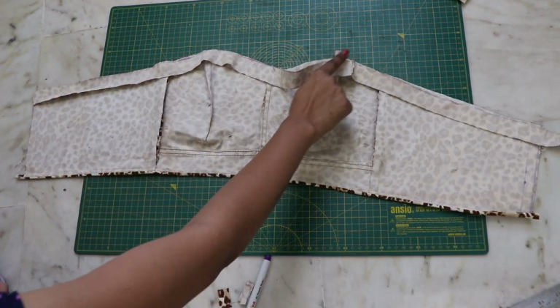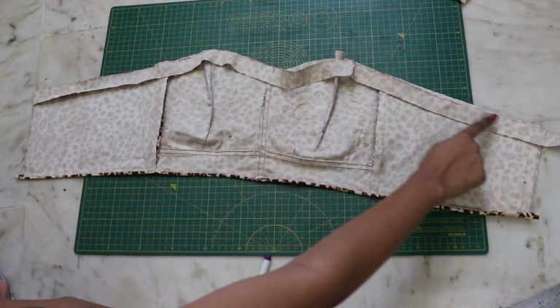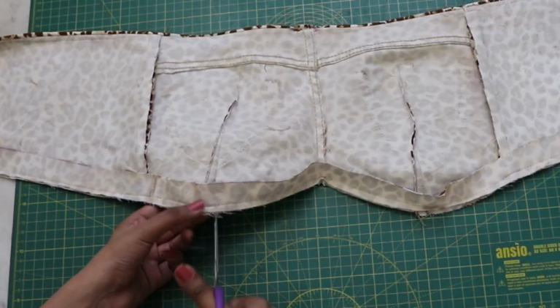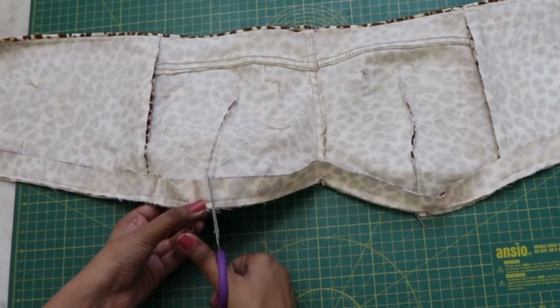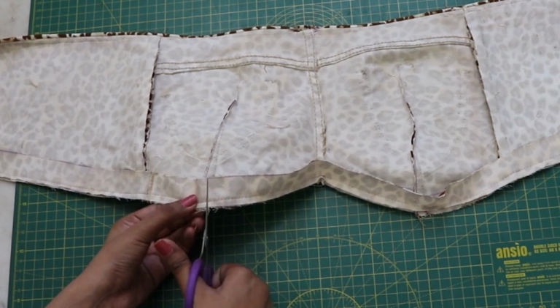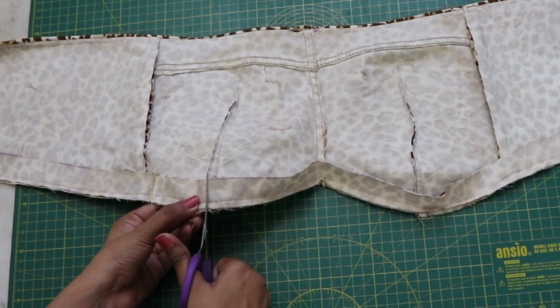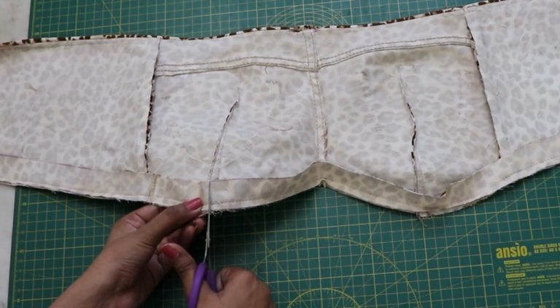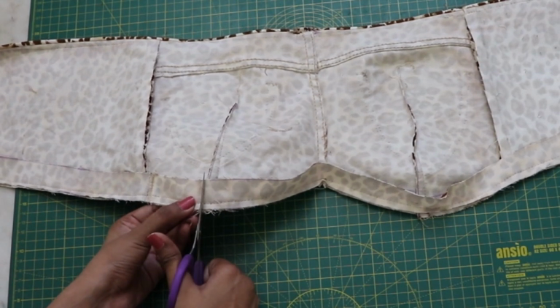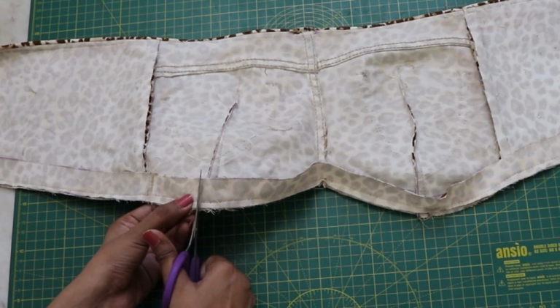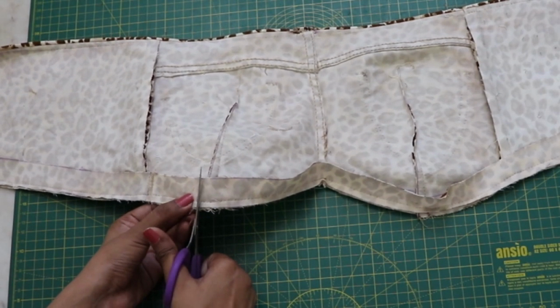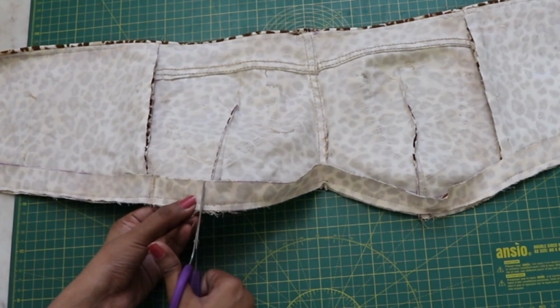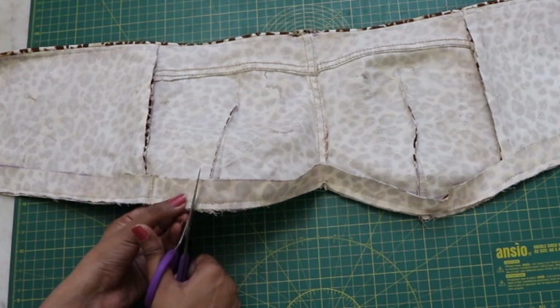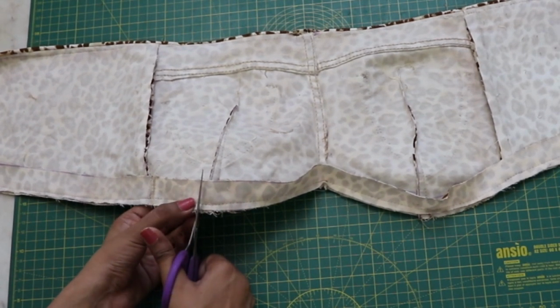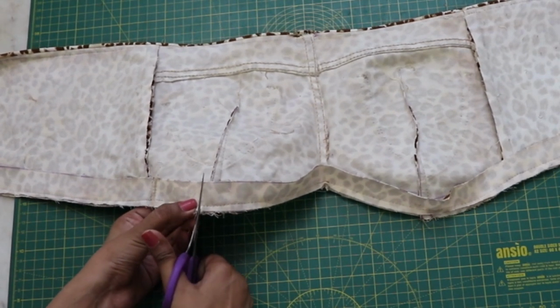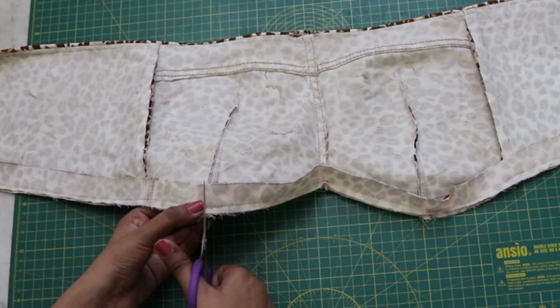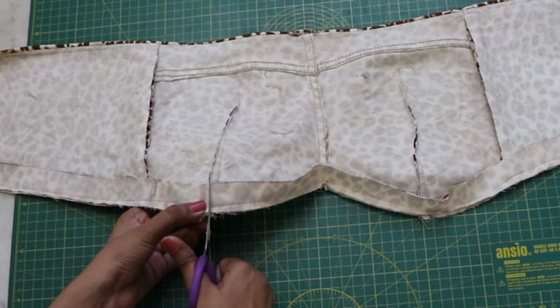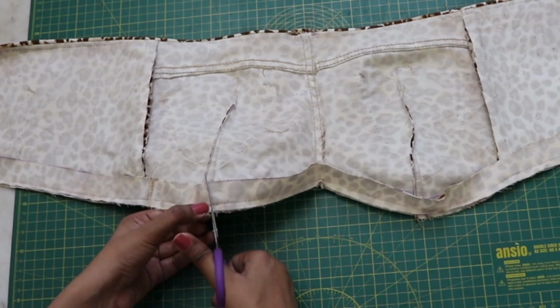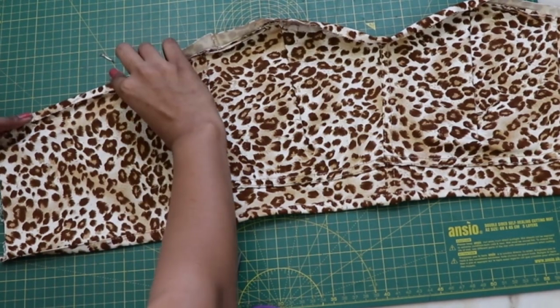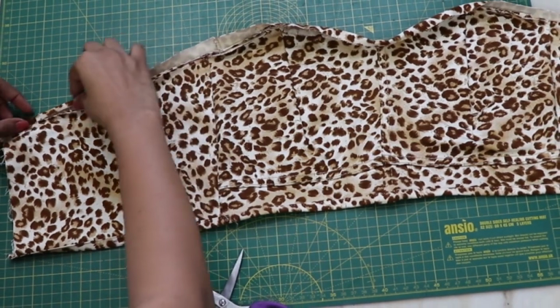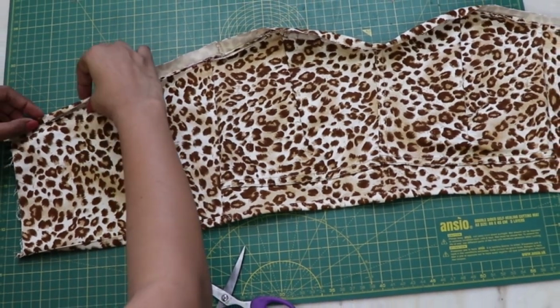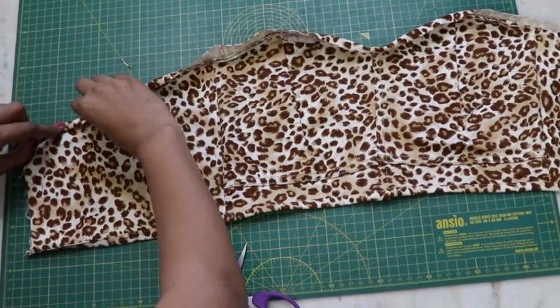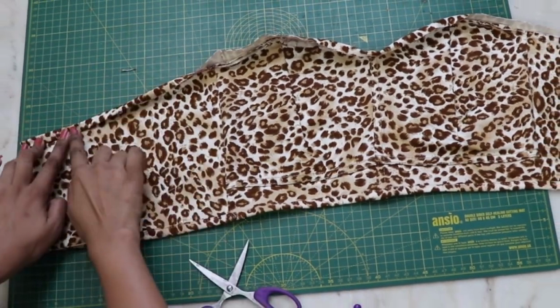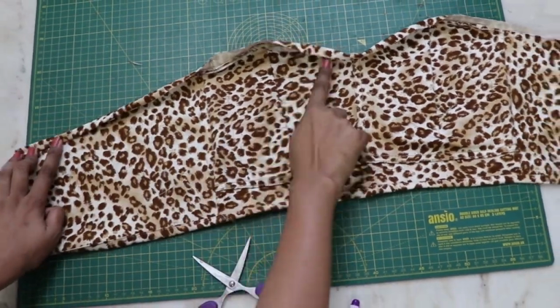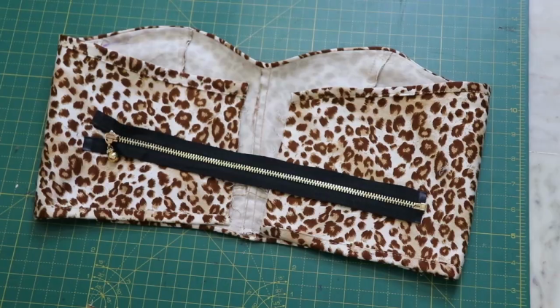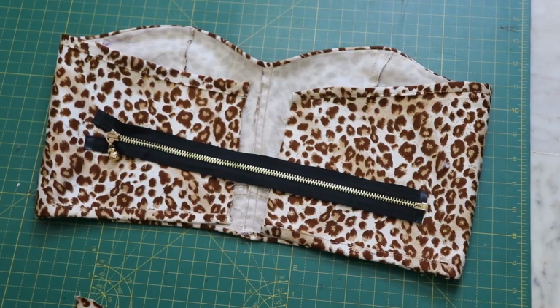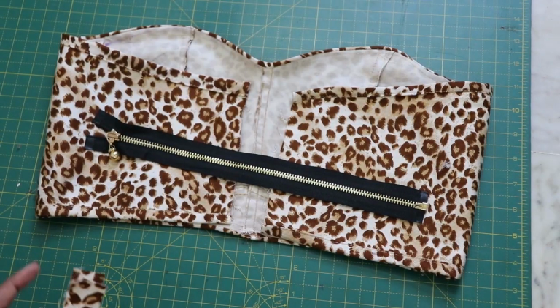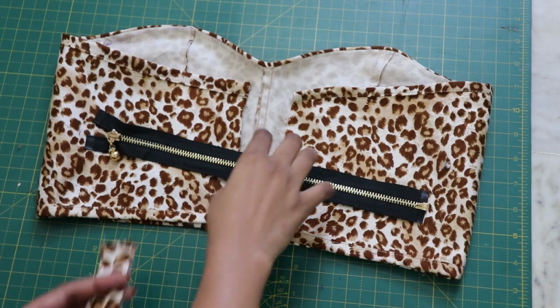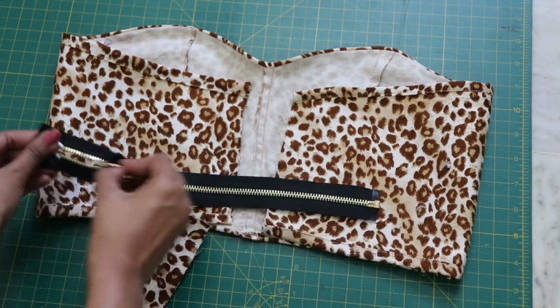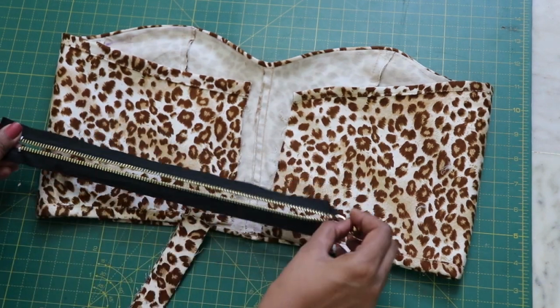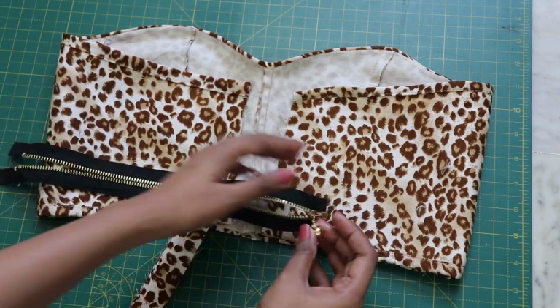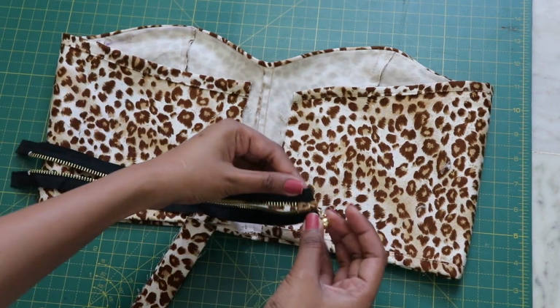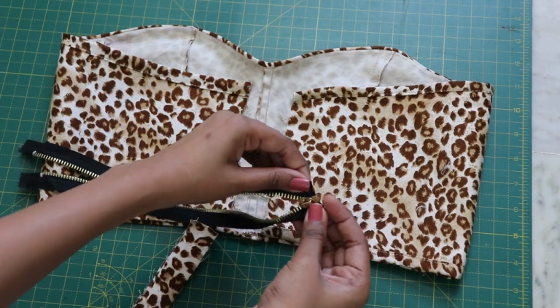Before flipping it, make some small cuts near the curves on both sides so the fabric is easily movable. Then just flip, fold twice, and top stitch. For the closure at the back, you will need a detachable zipper.